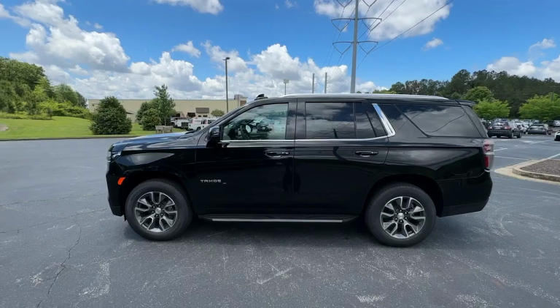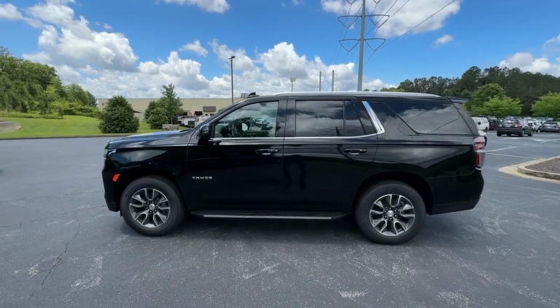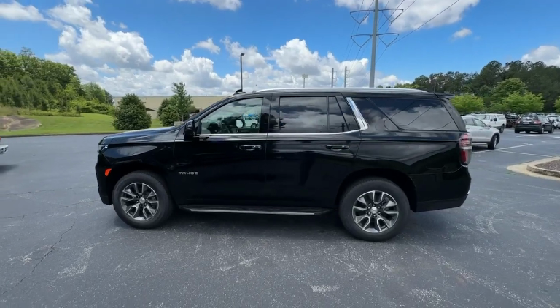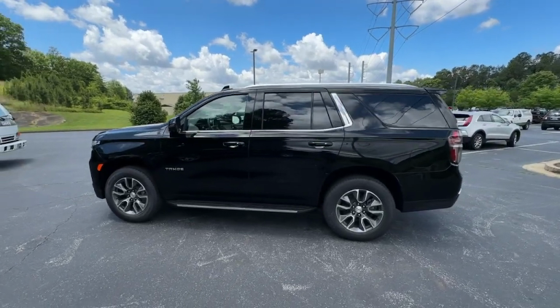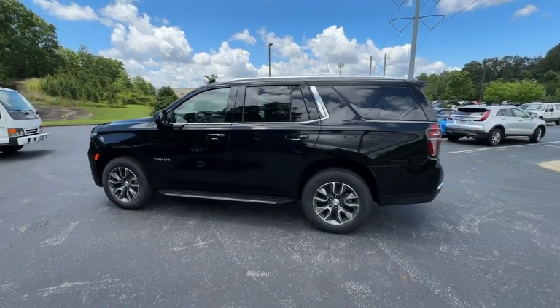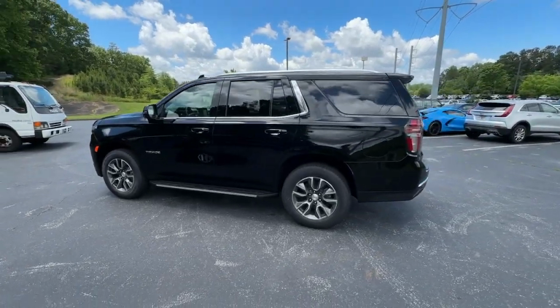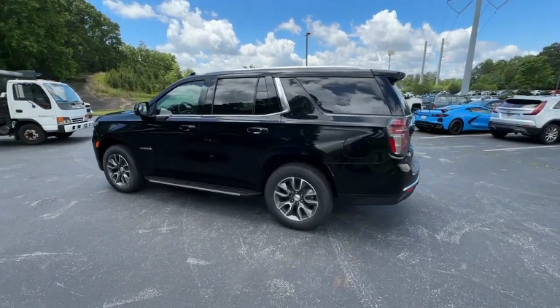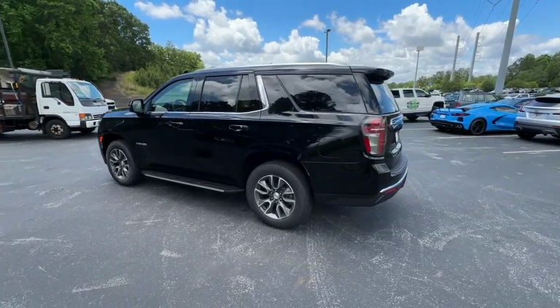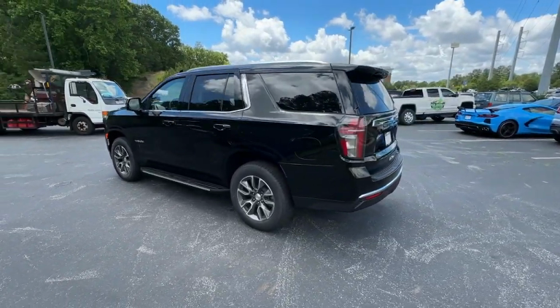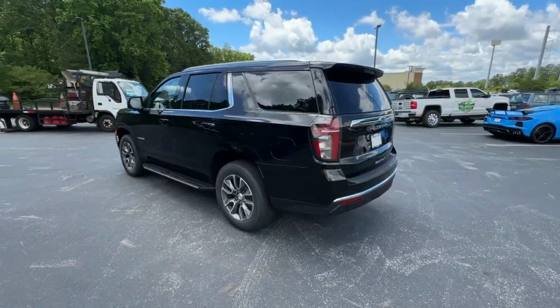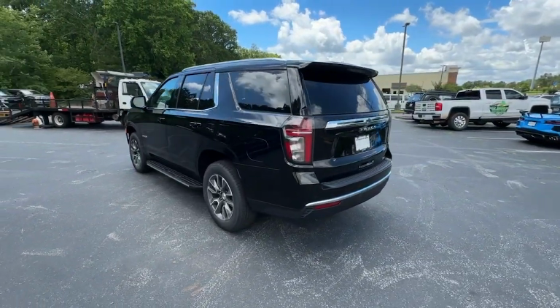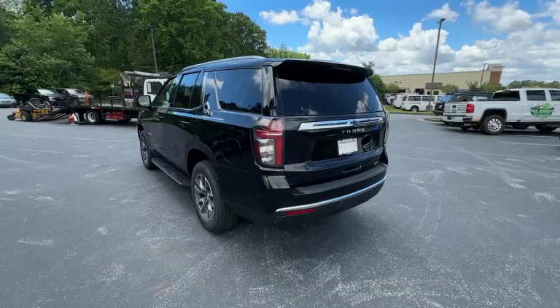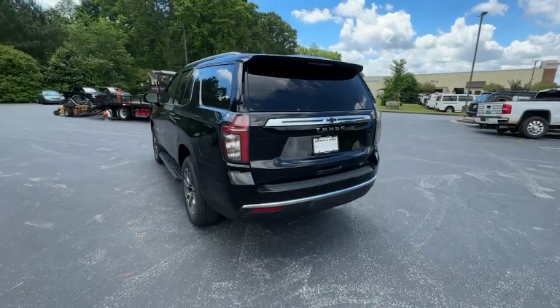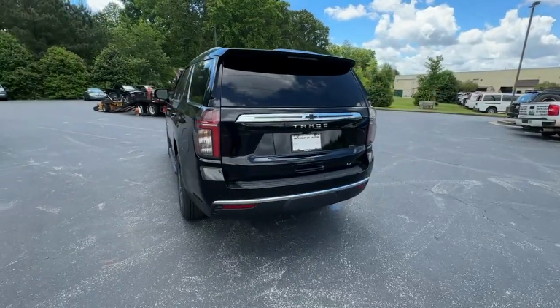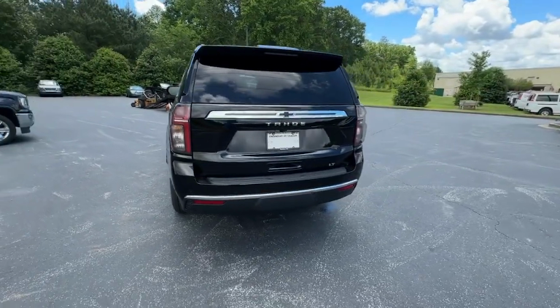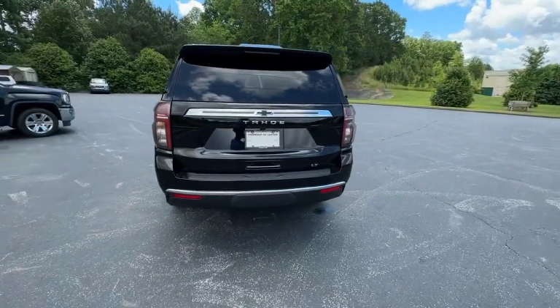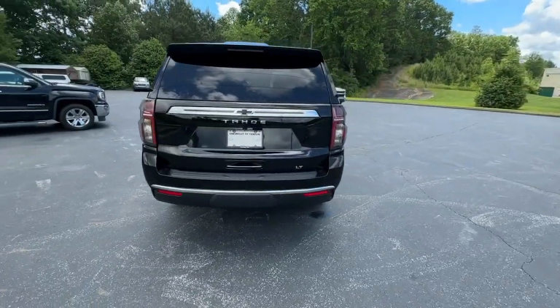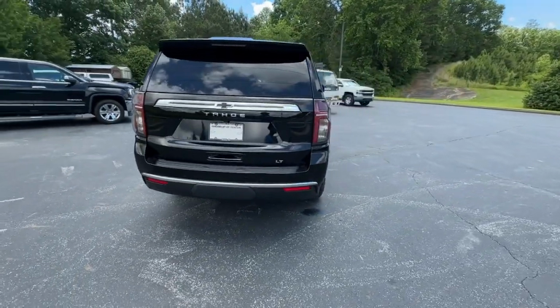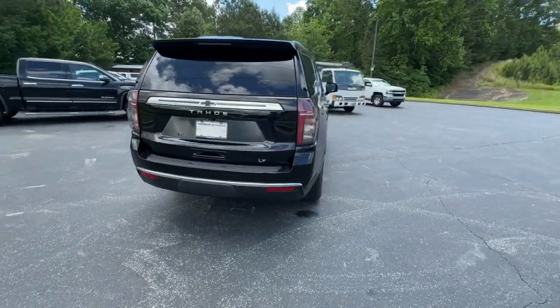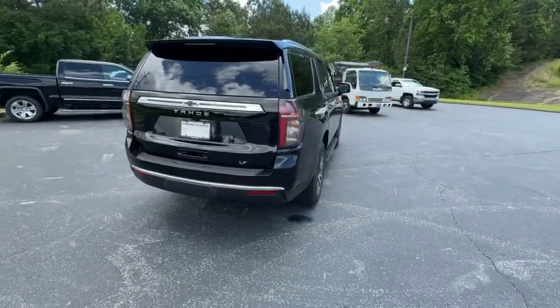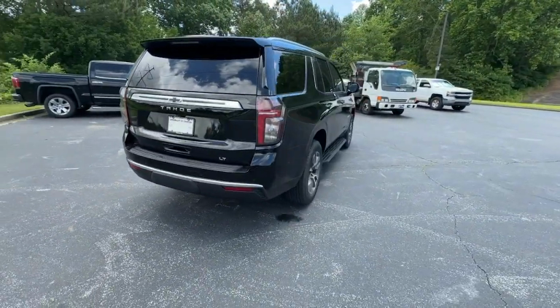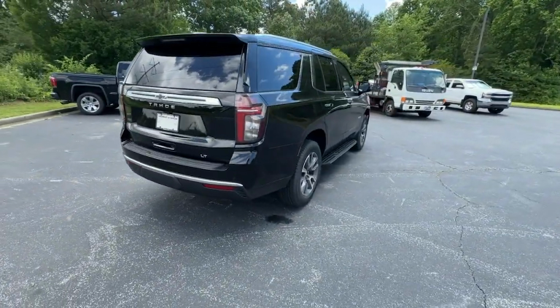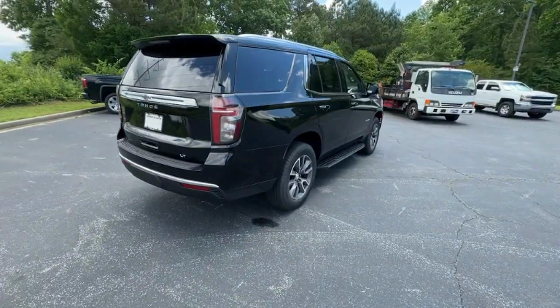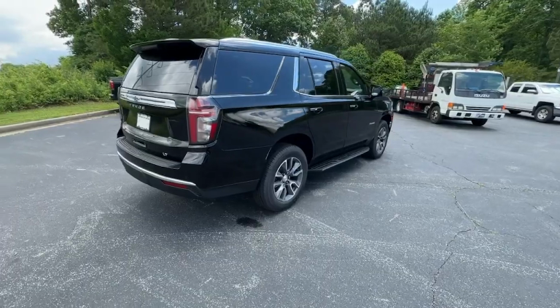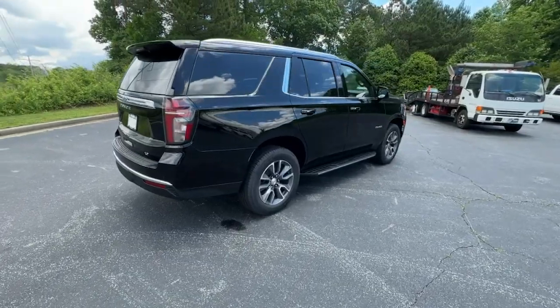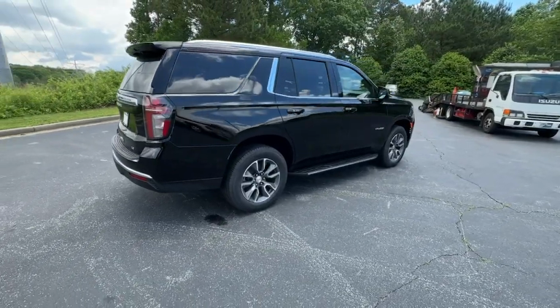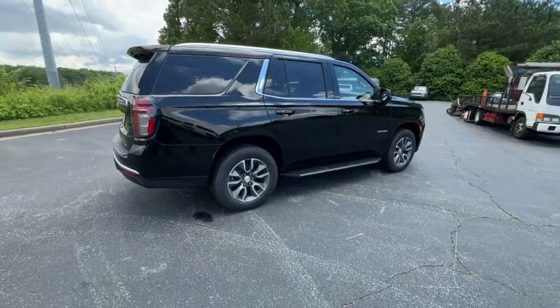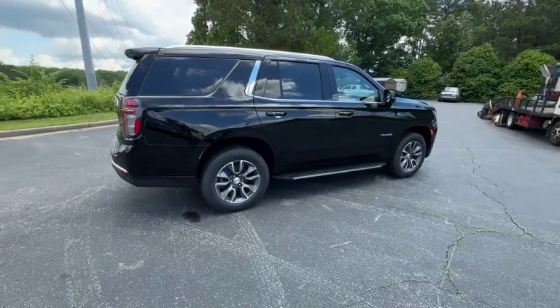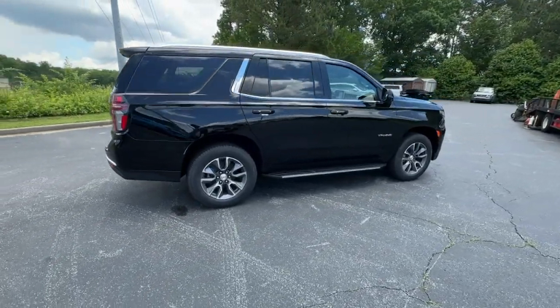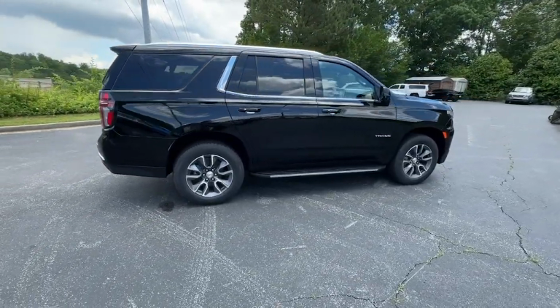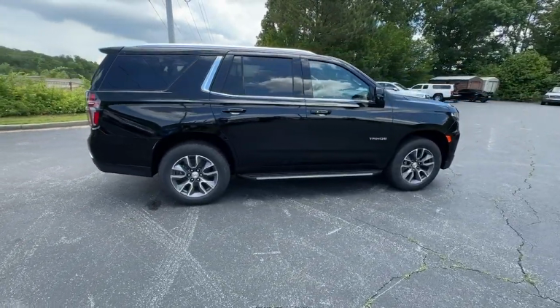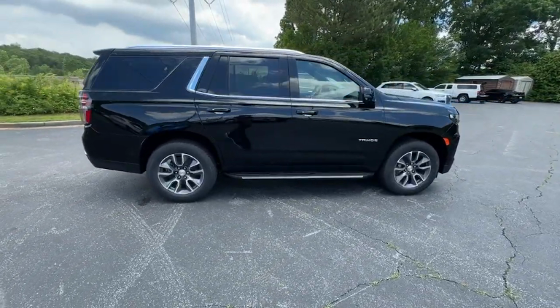Get into a car with value. 2024 Chevrolet Tahoe. The Chevrolet Tahoe, the full-size SUV that has the space, power, amenities, and technology you need to tackle a challenge in comfort and style.